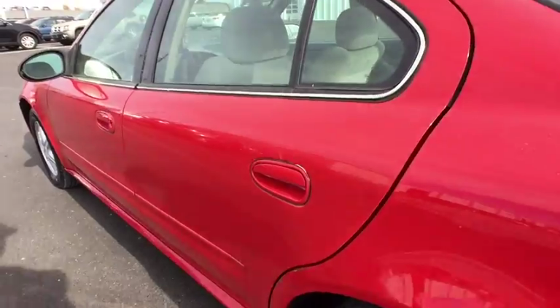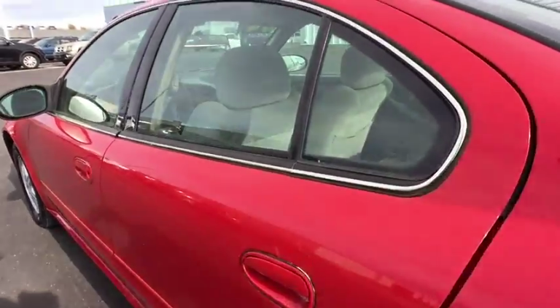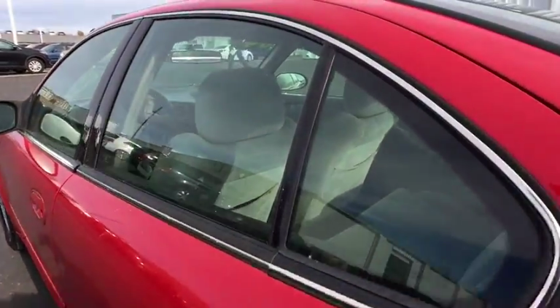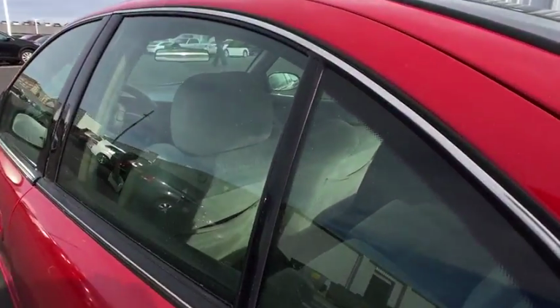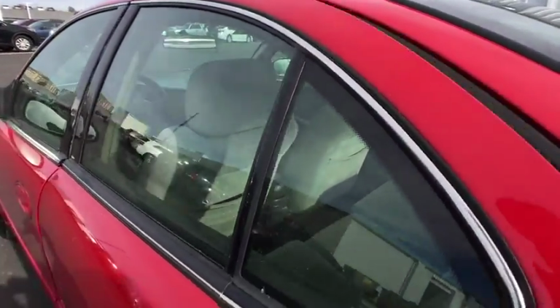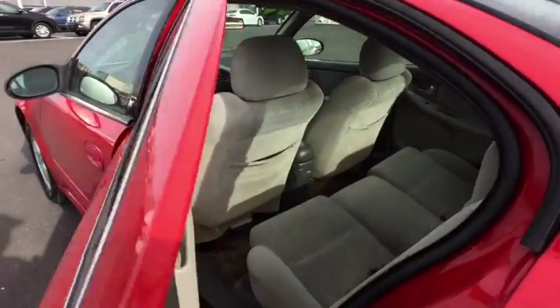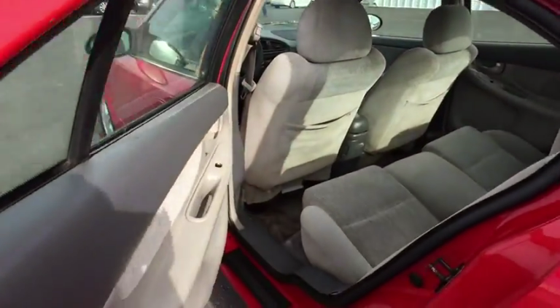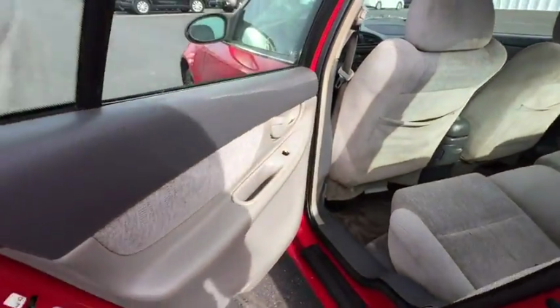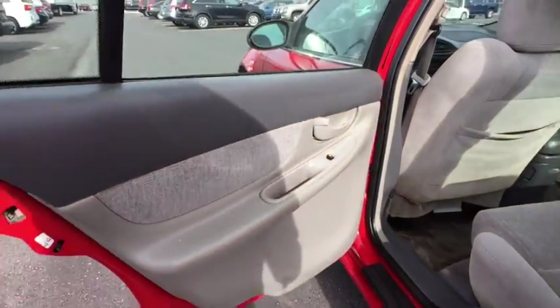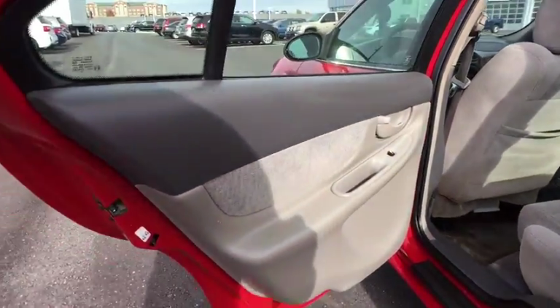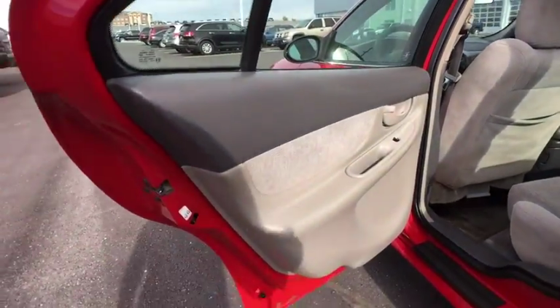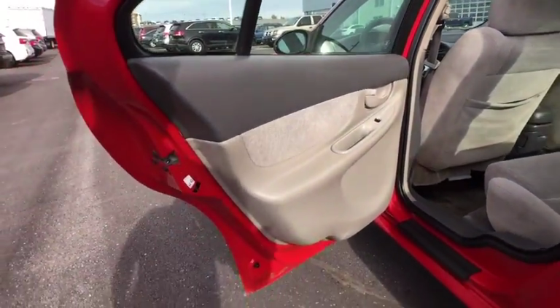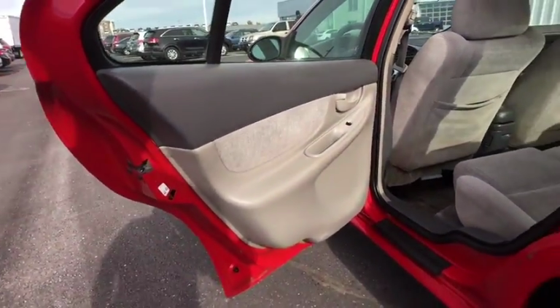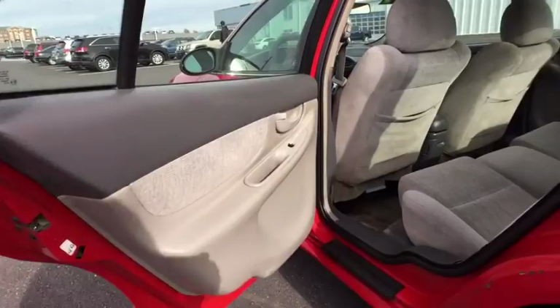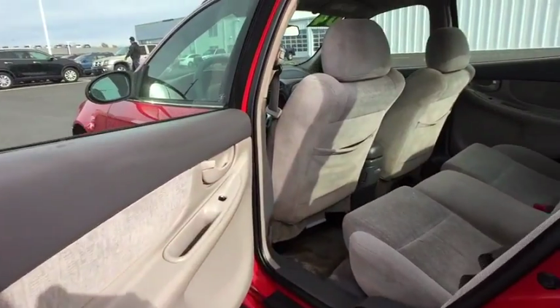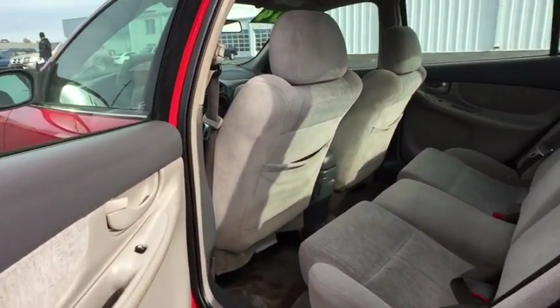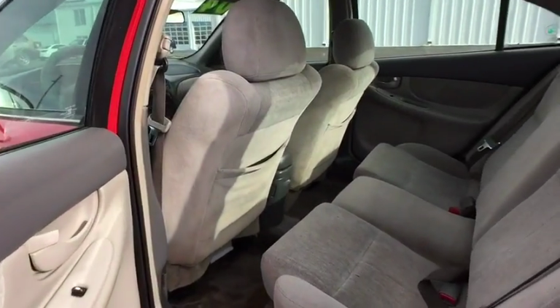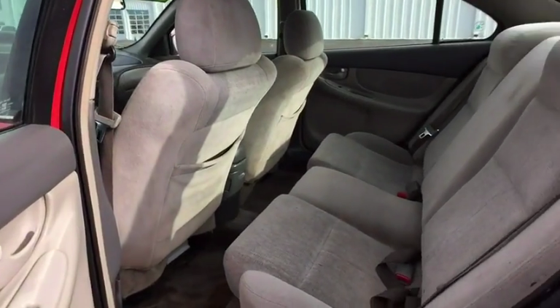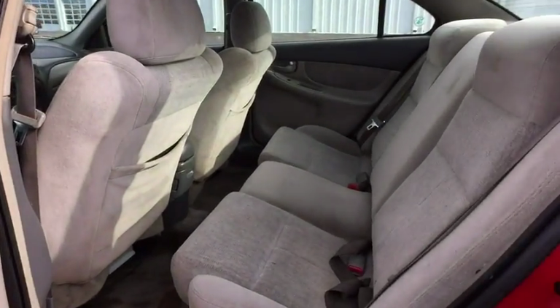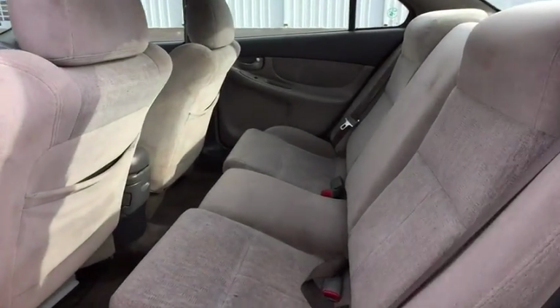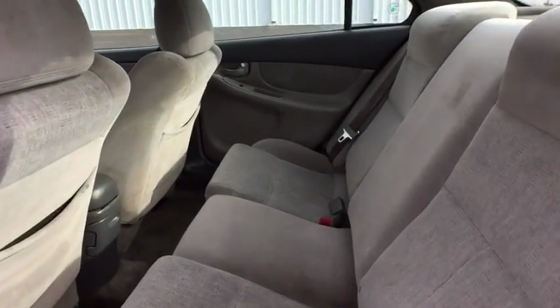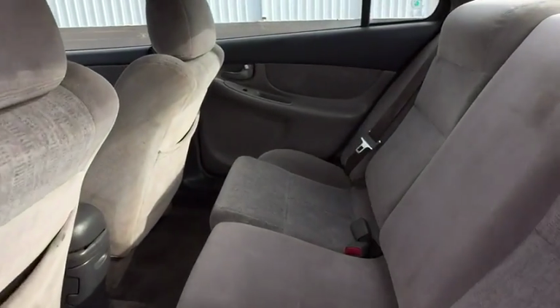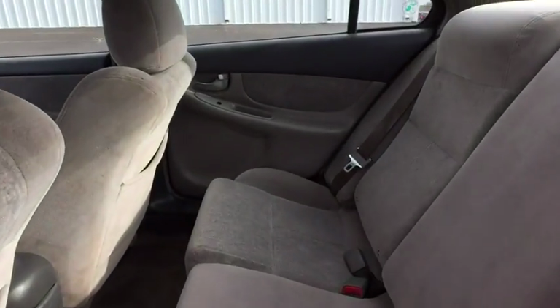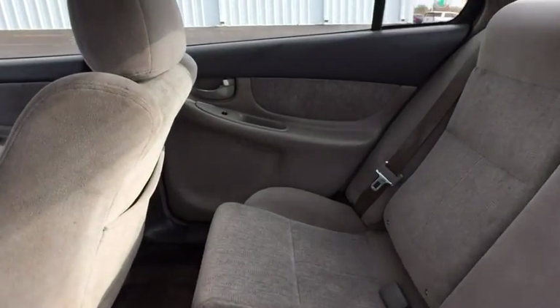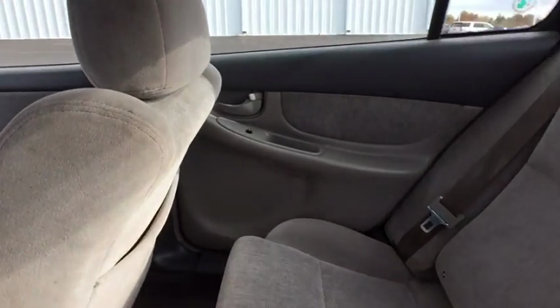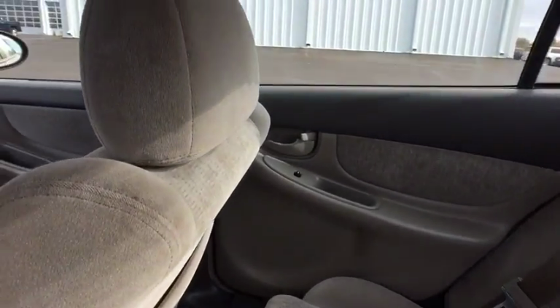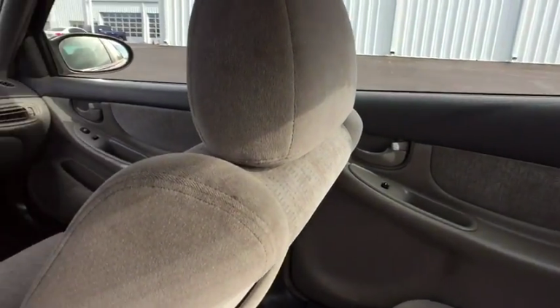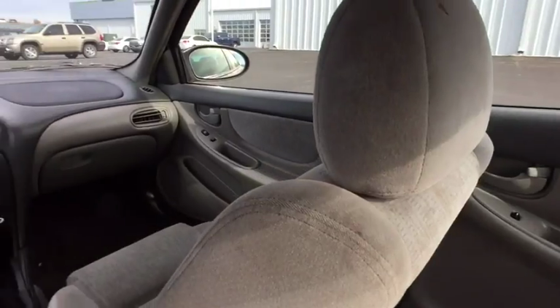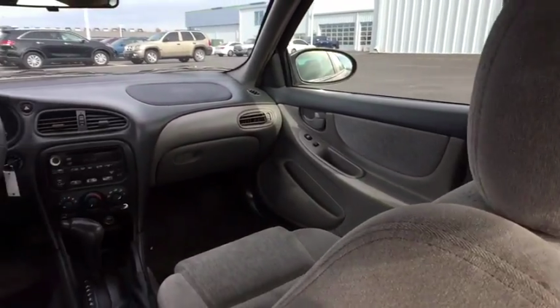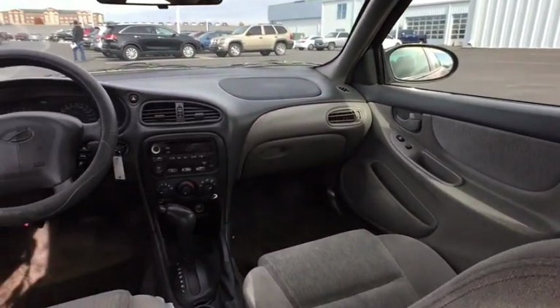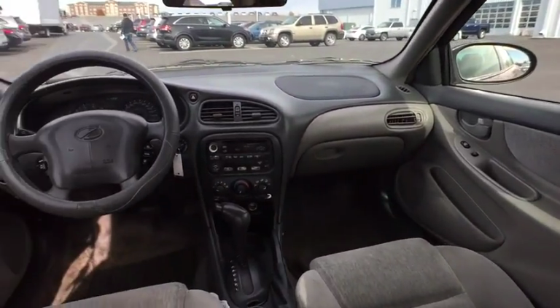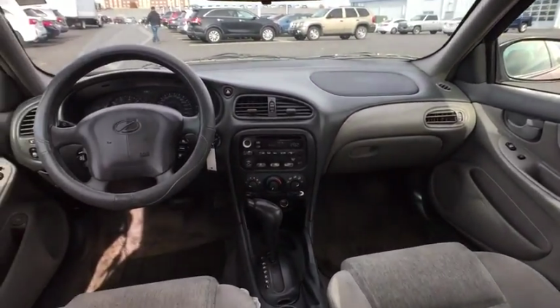Here are some of this vehicle's great options: keyless entry, leather-wrapped steering wheel, power steering, adjustable steering wheel, cruise control, aluminum wheels, front wheel drive, AM-FM stereo radio.